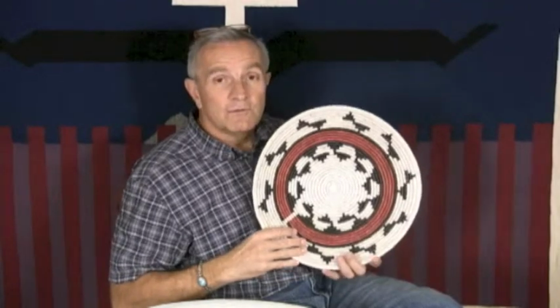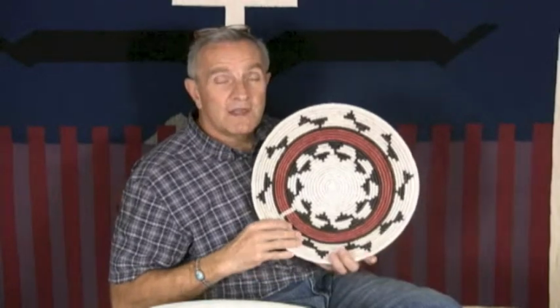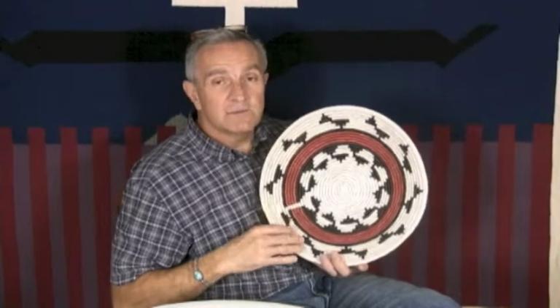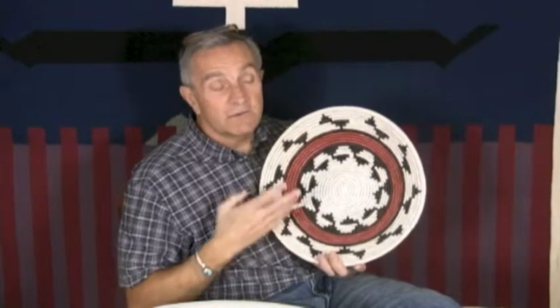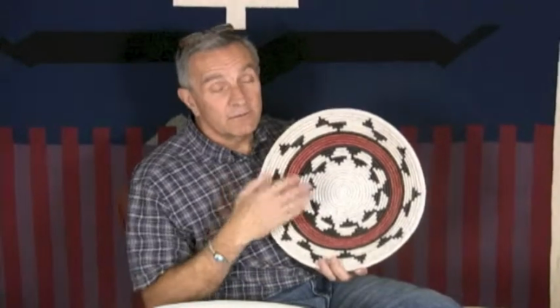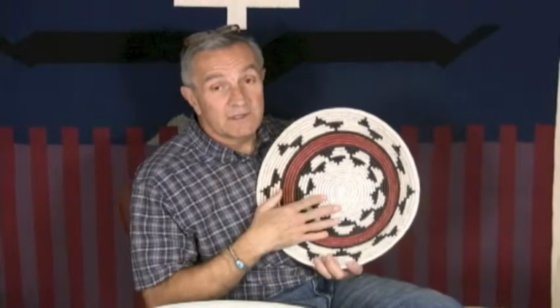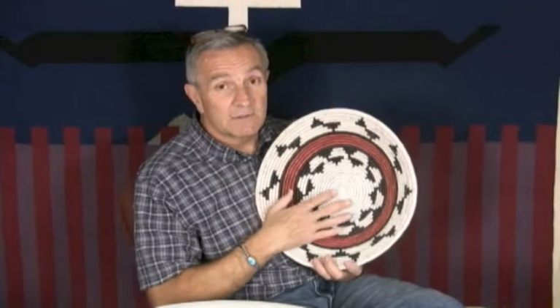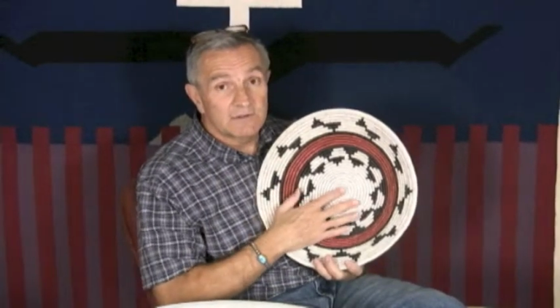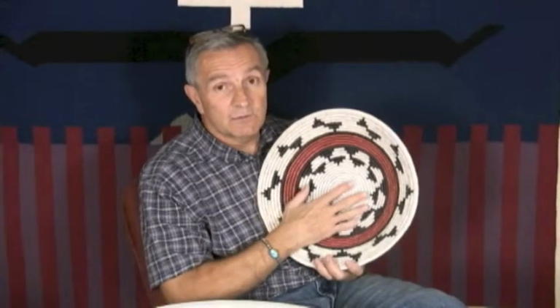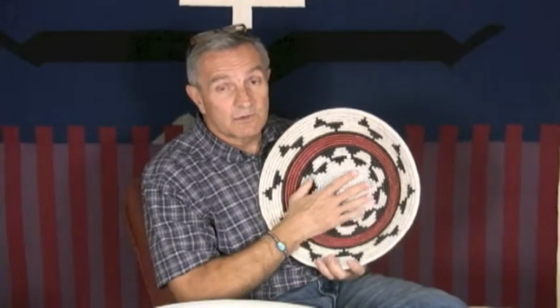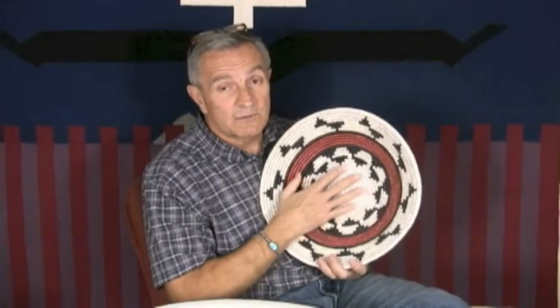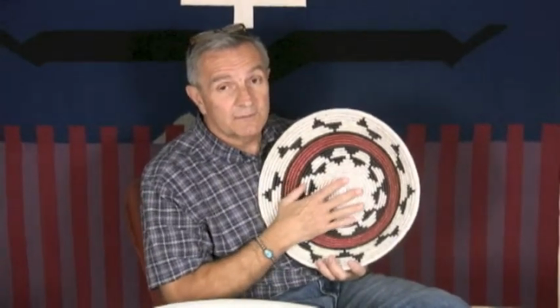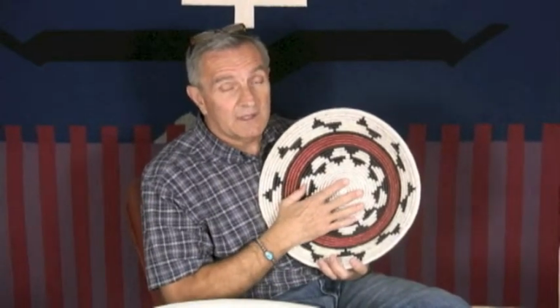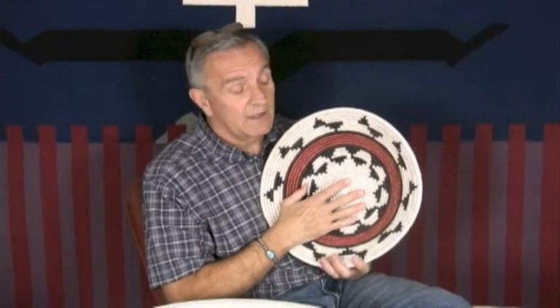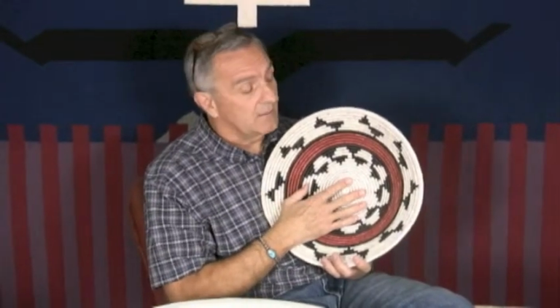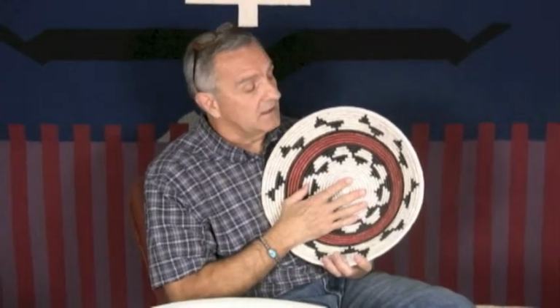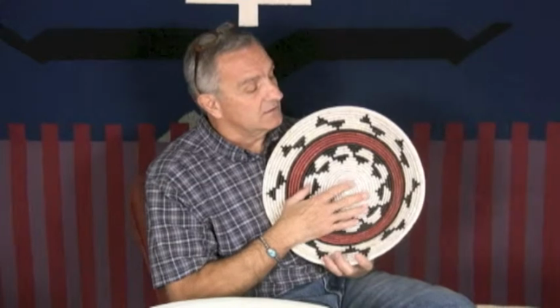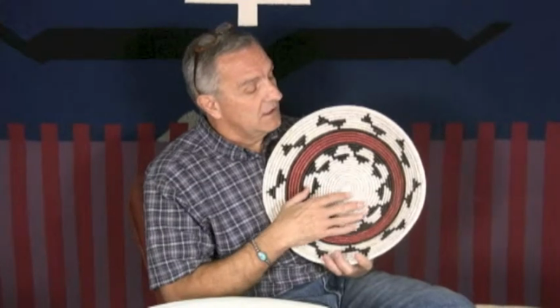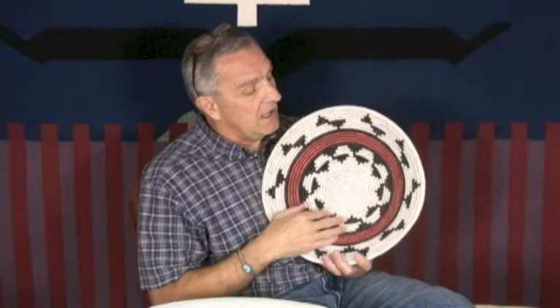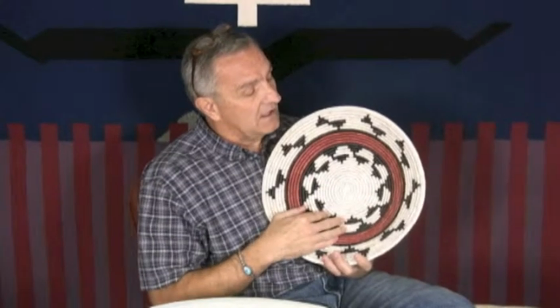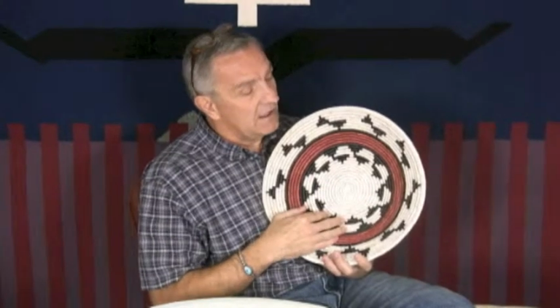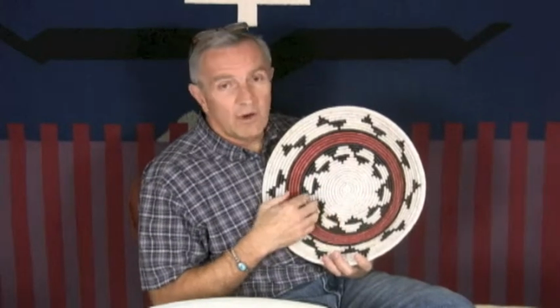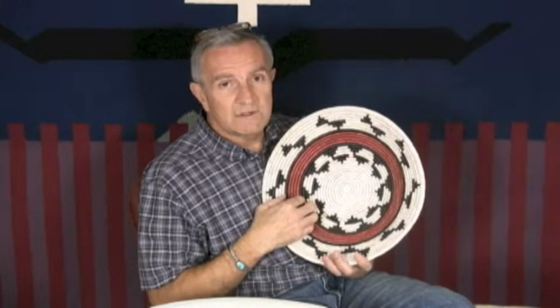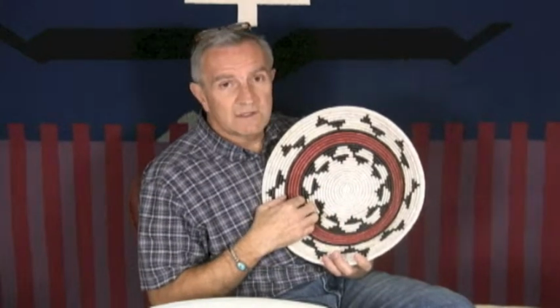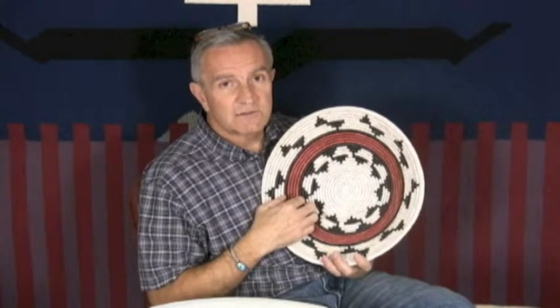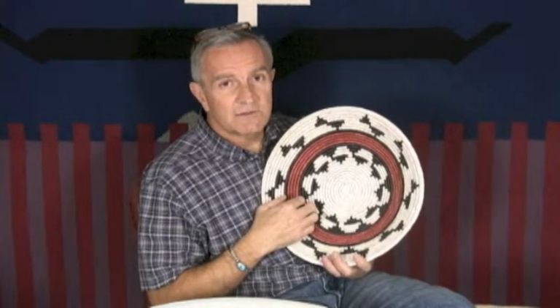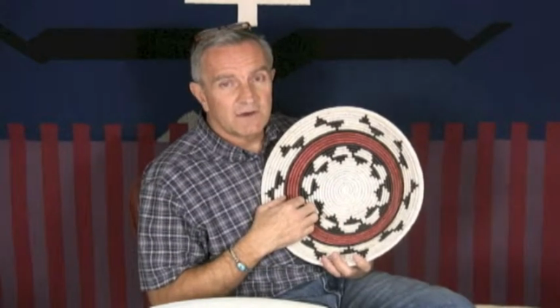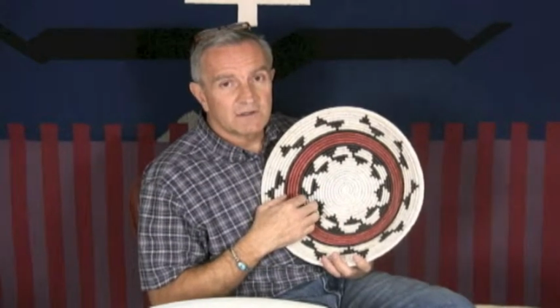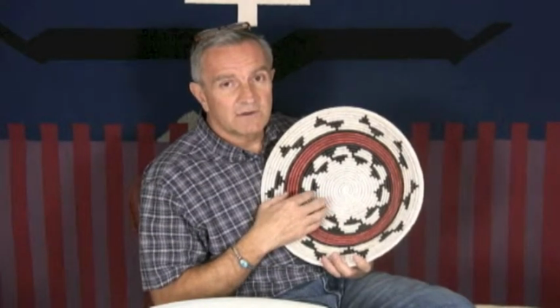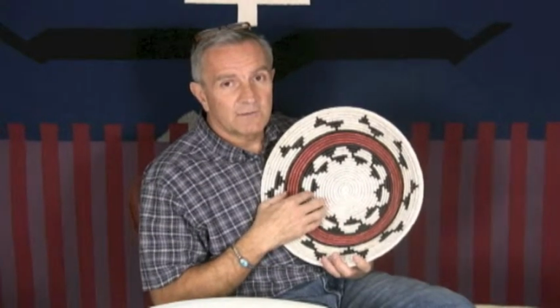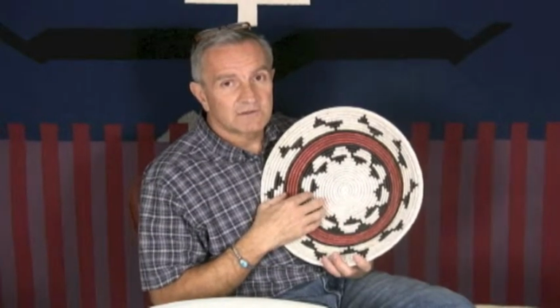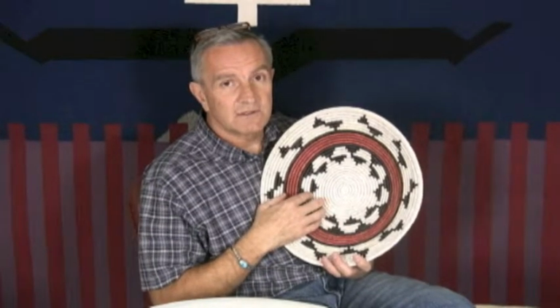Fanny's a weaver that we've been dealing with or working with for many years, and I've always been extremely fond of her basketry.